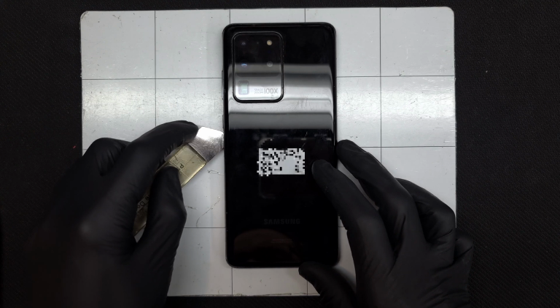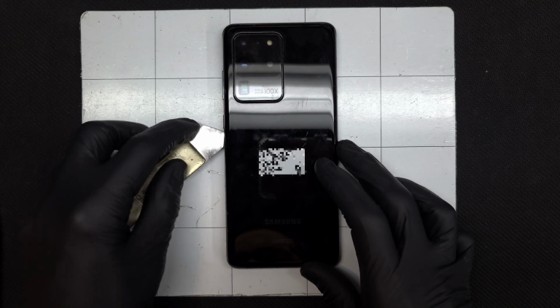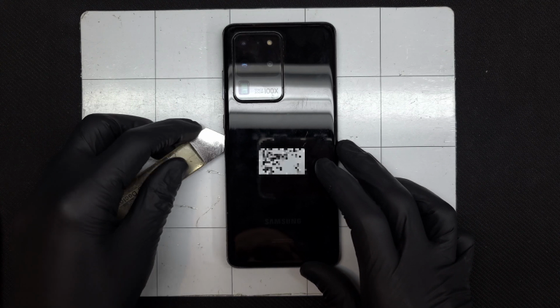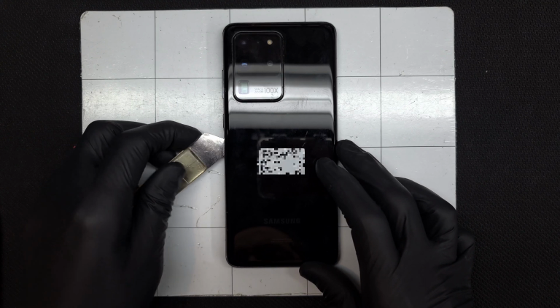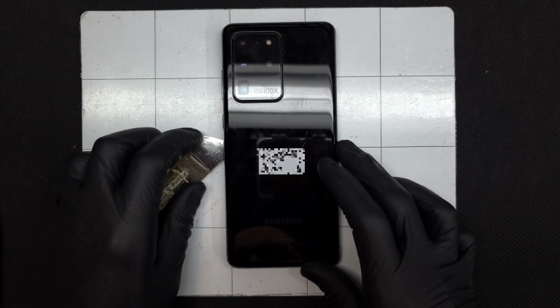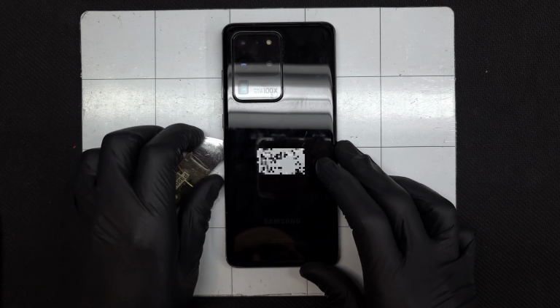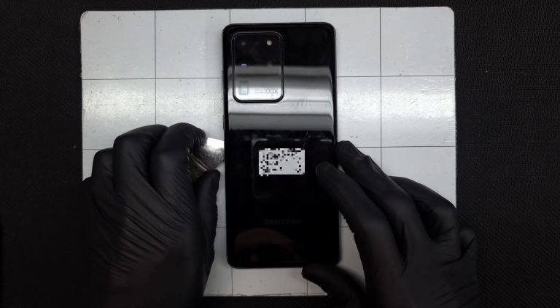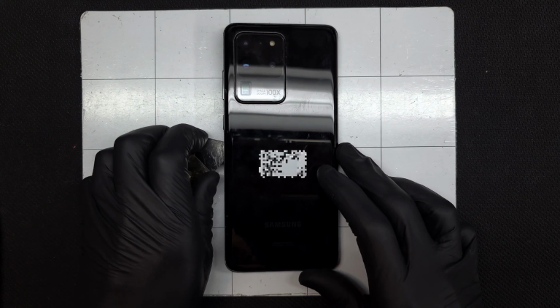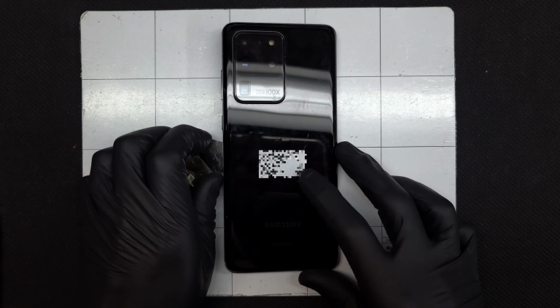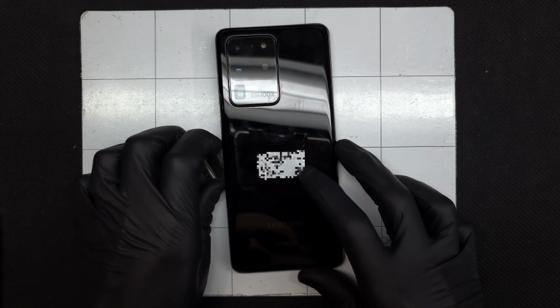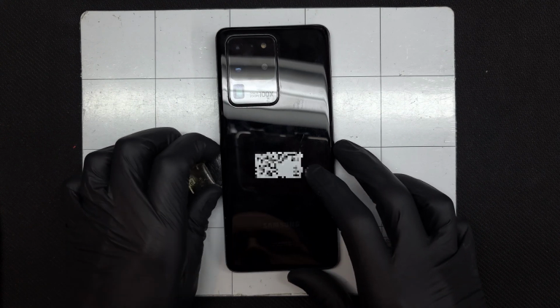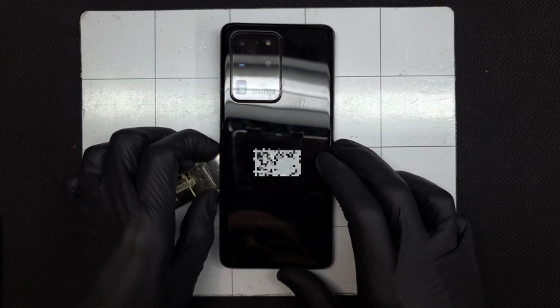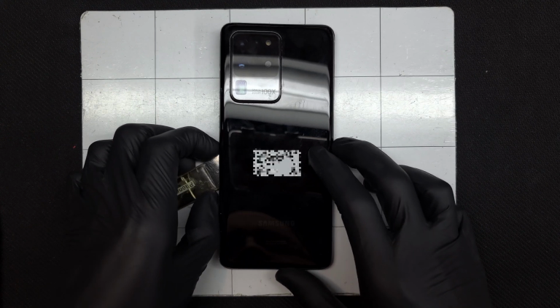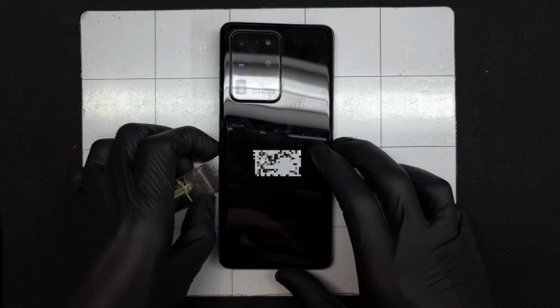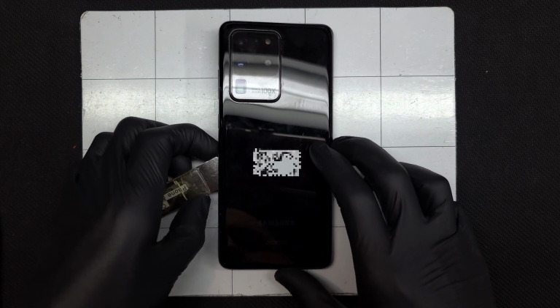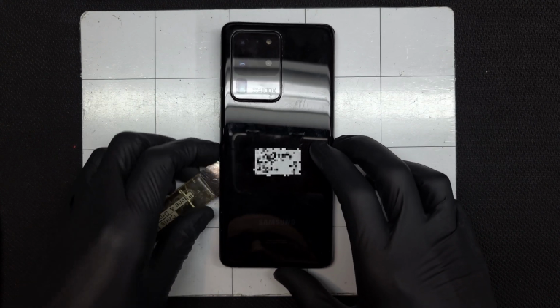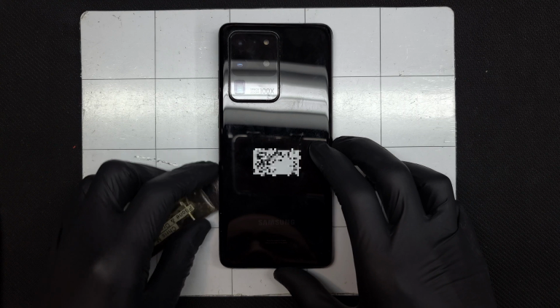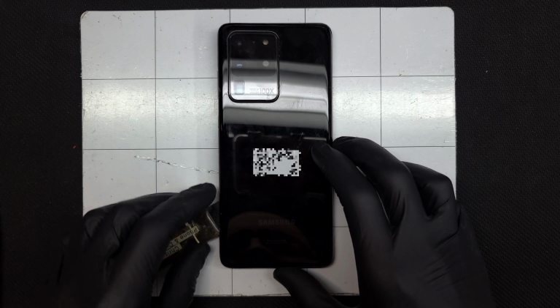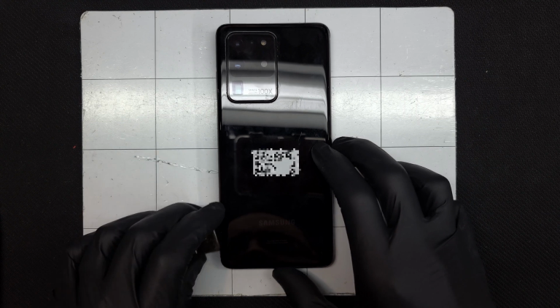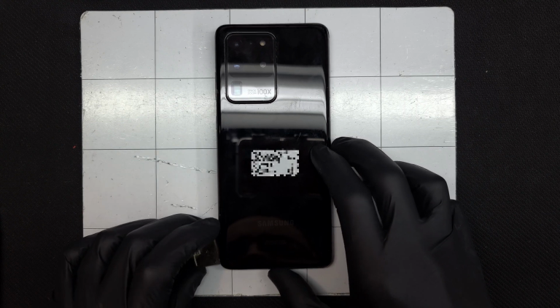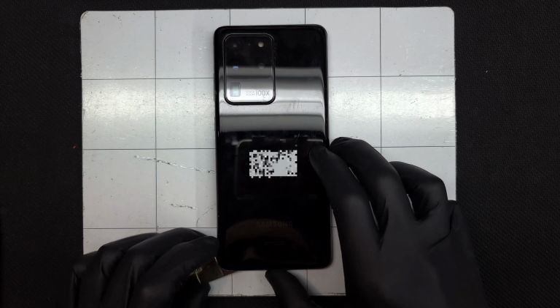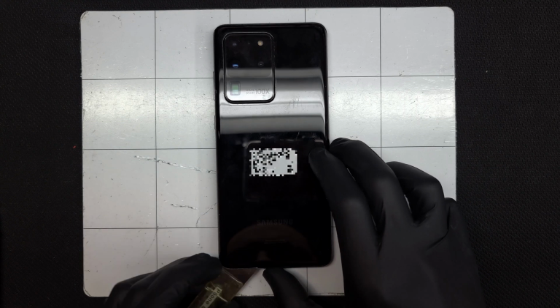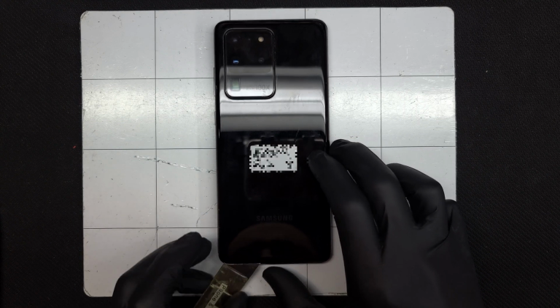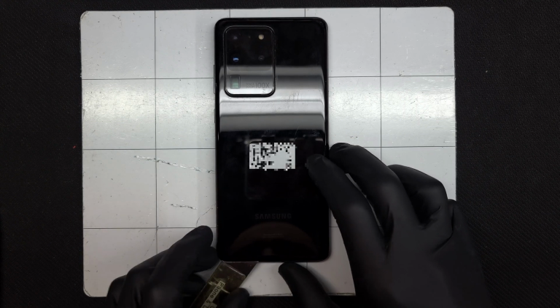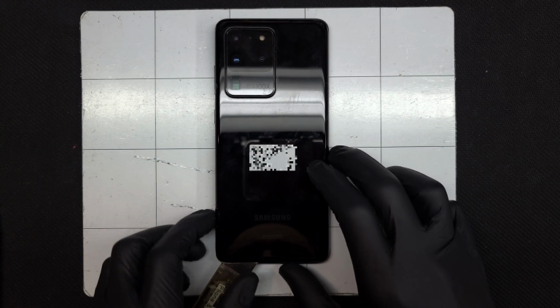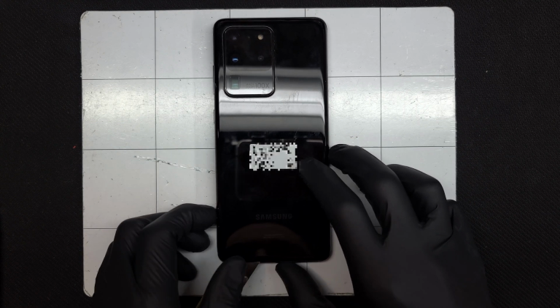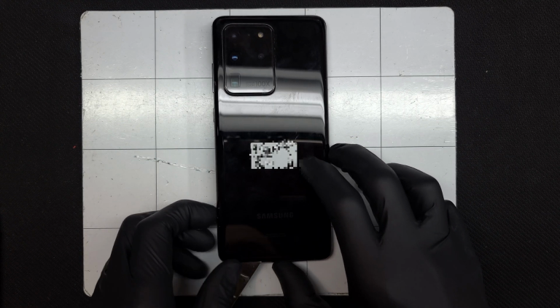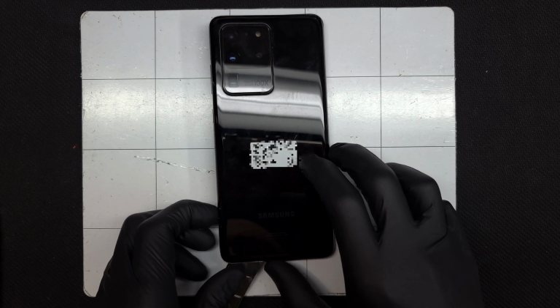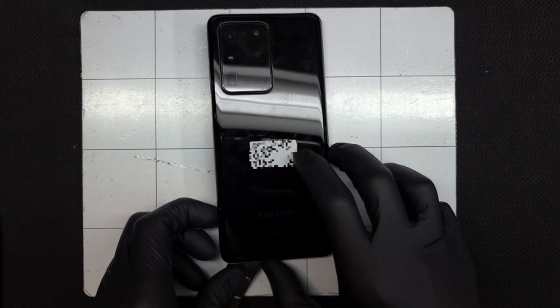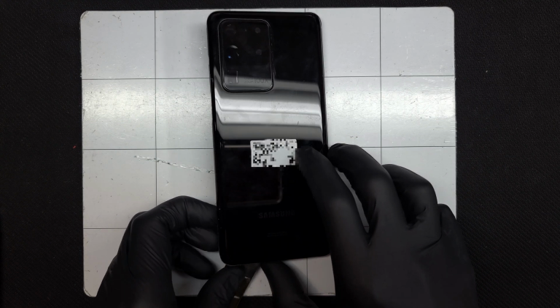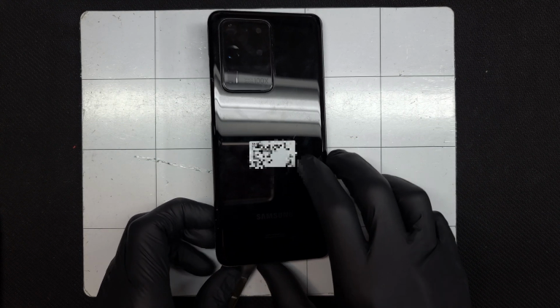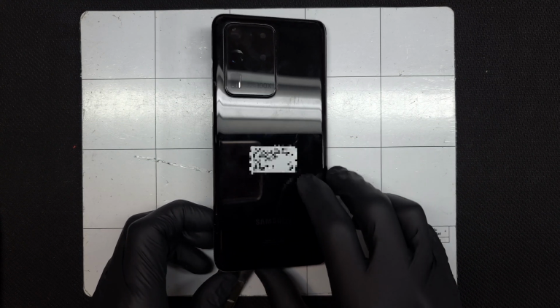The back panel is held in with waterproofing adhesive and is slightly more curved over the frame than last year's, but with some heat and isopropyl alcohol, it comes up in one piece.